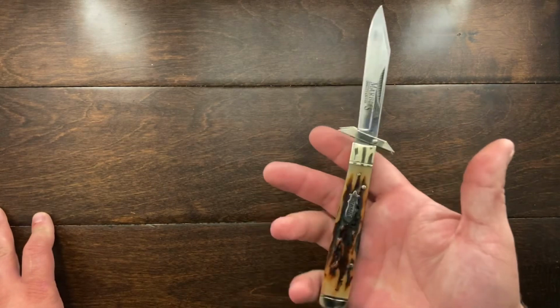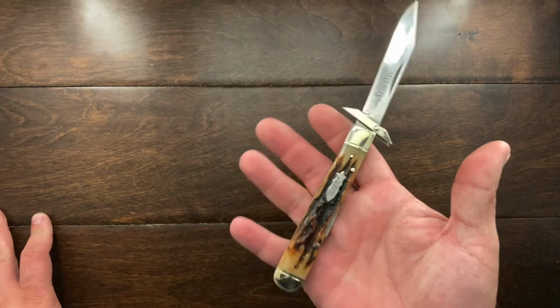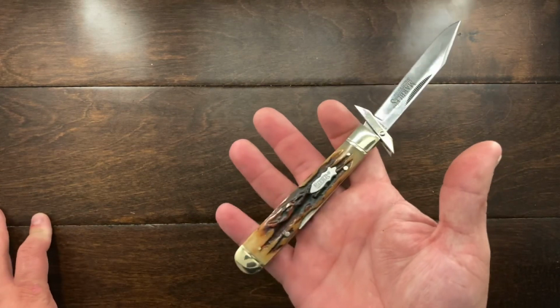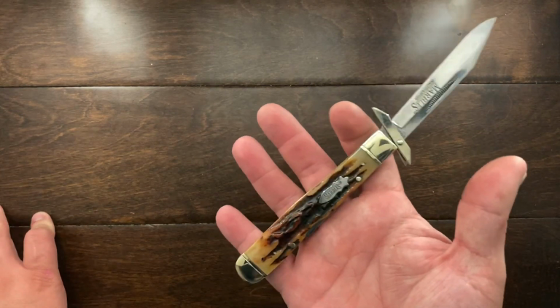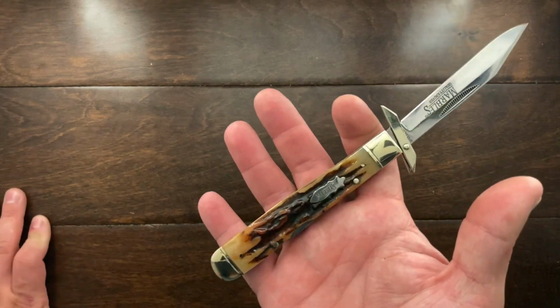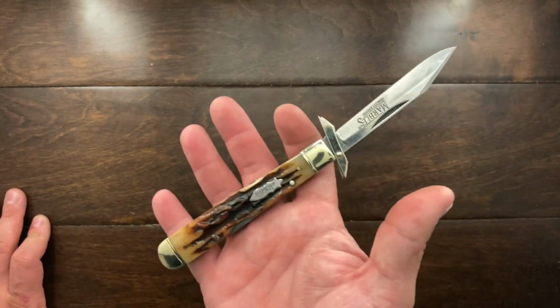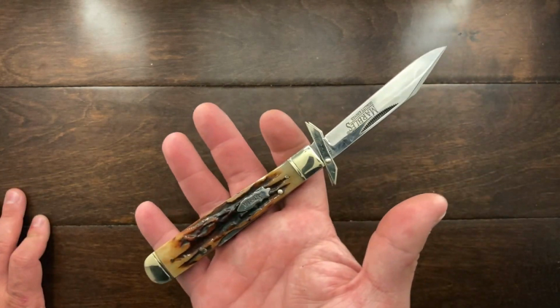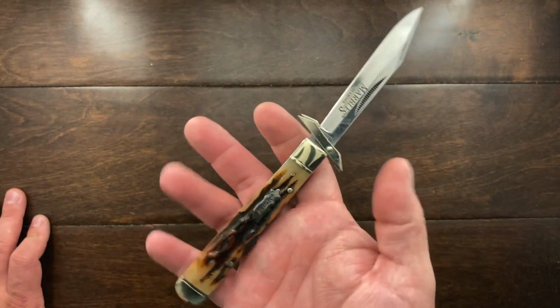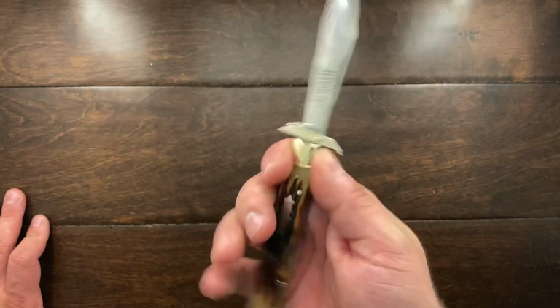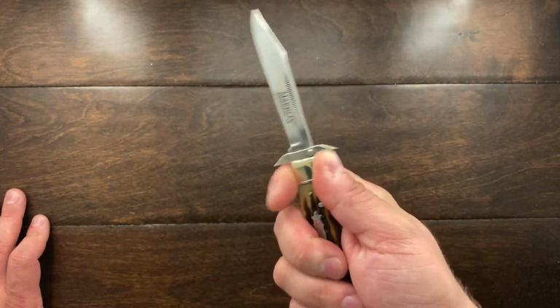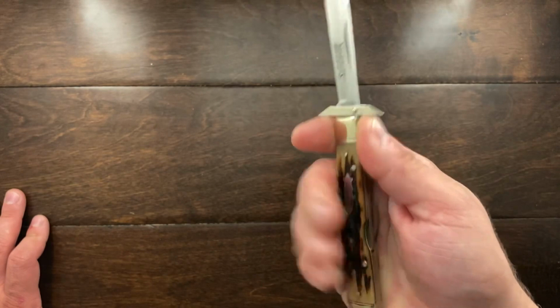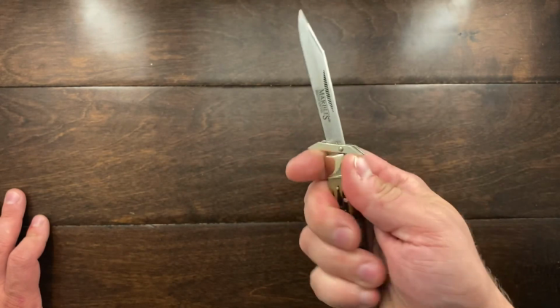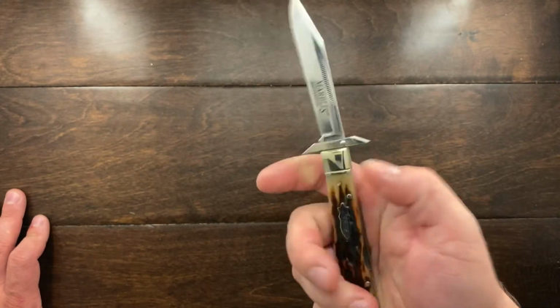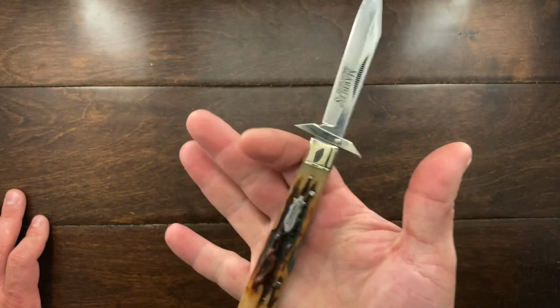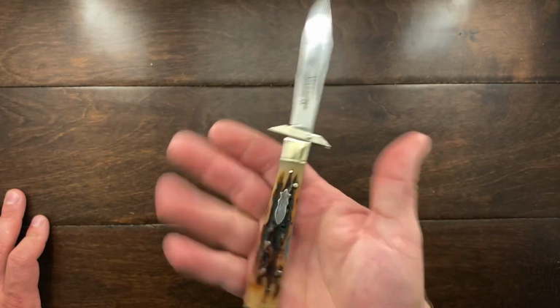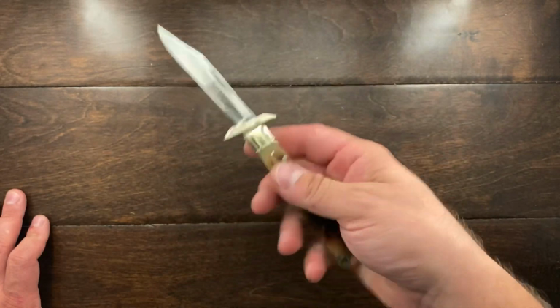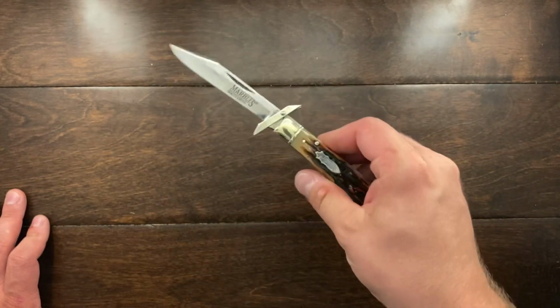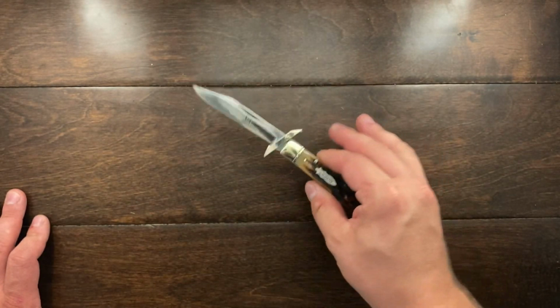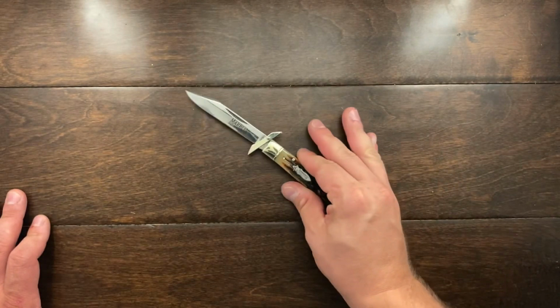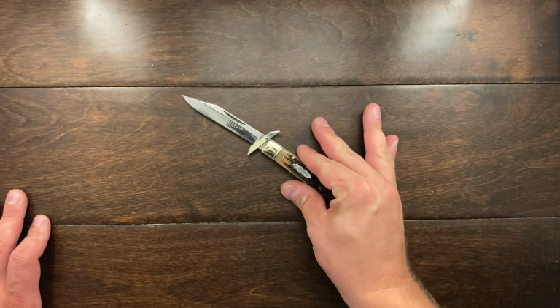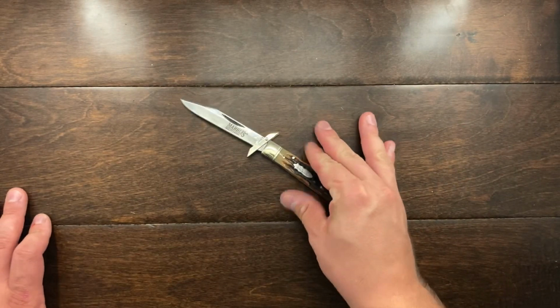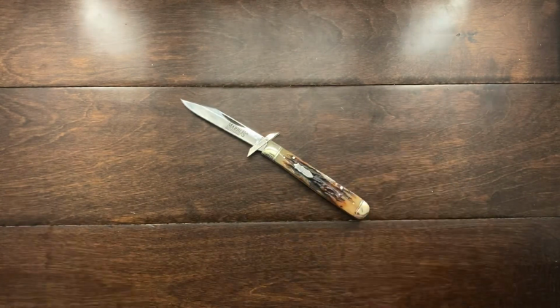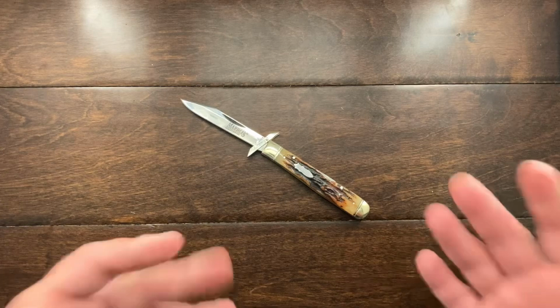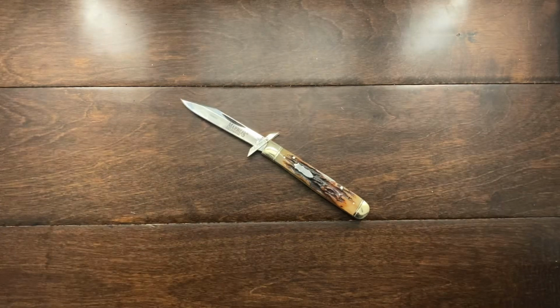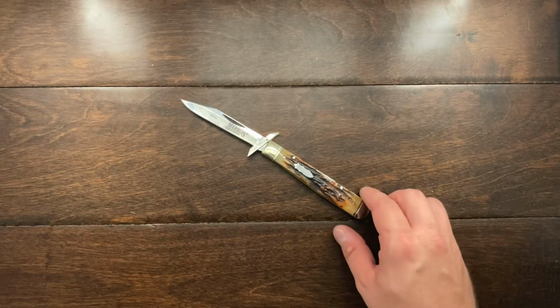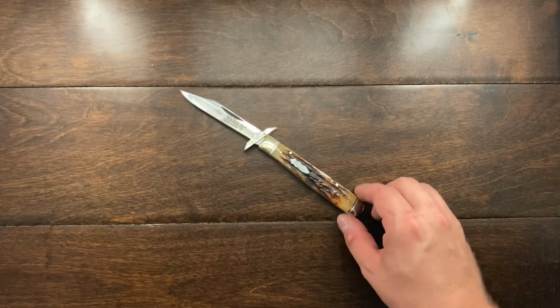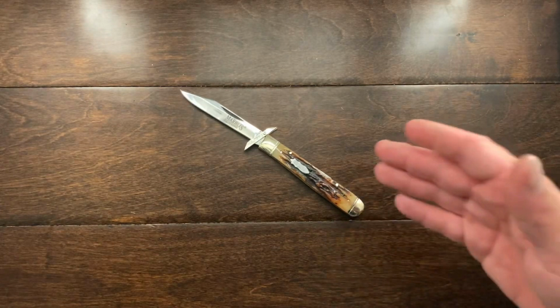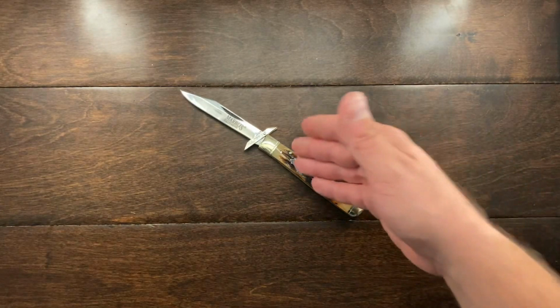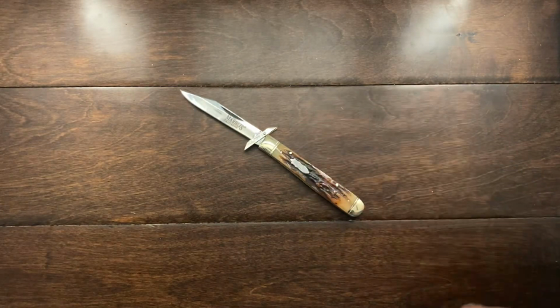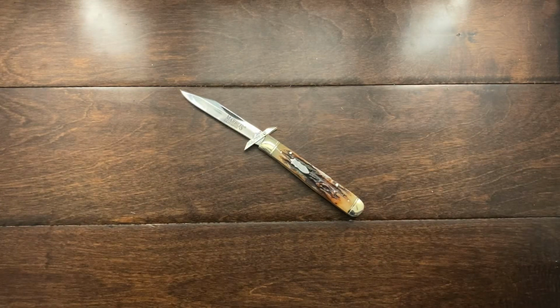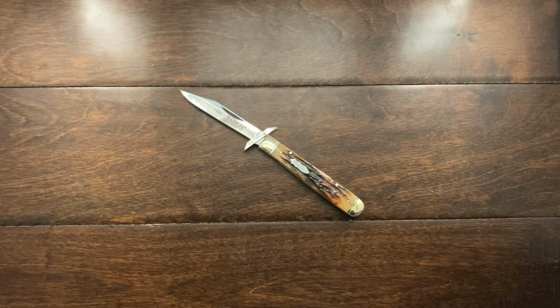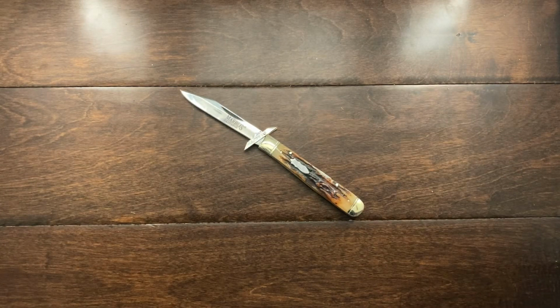For me personally, I think this is a great knife to have if you're worried about running up the blade, or if you want to have that historic piece but don't want to pay thousands of dollars for something that actually came from the 1800s.